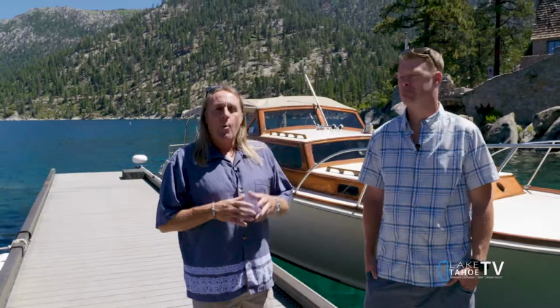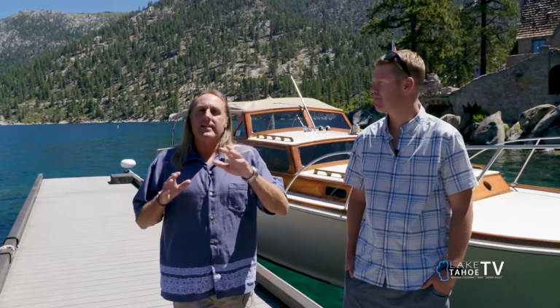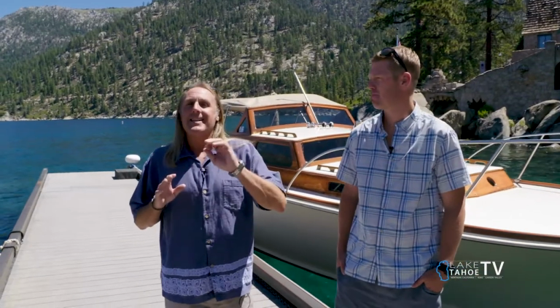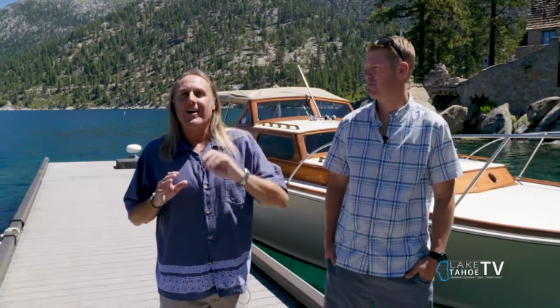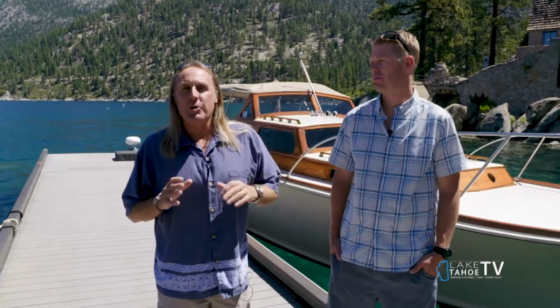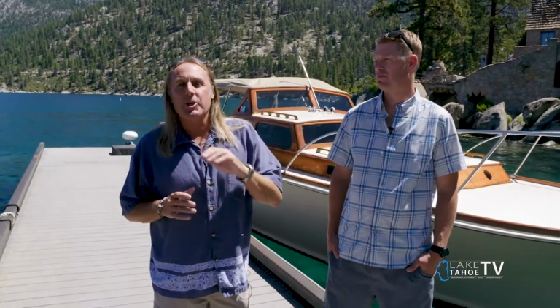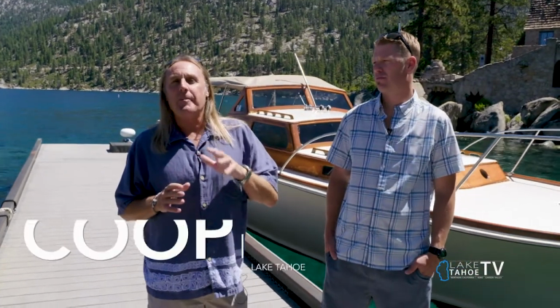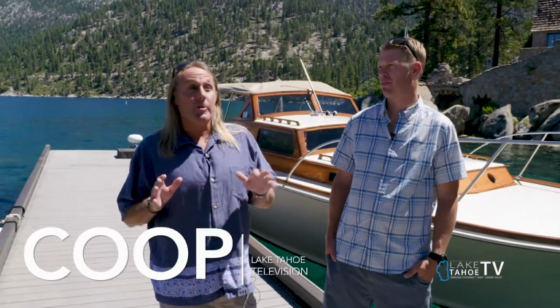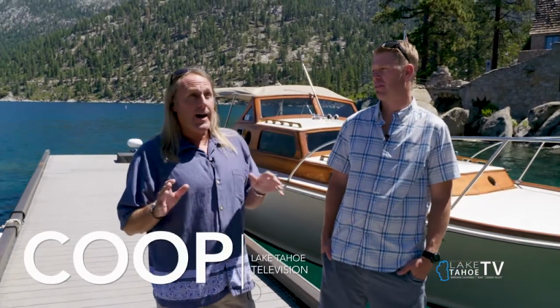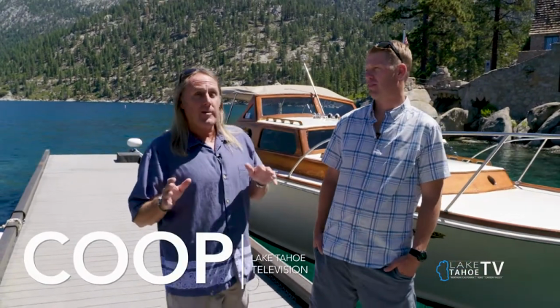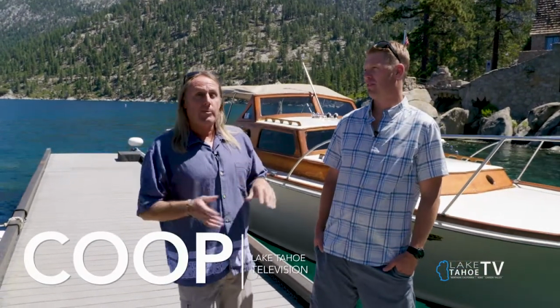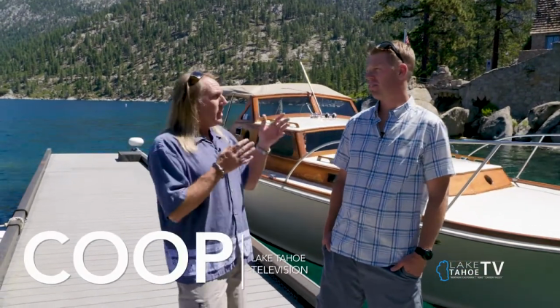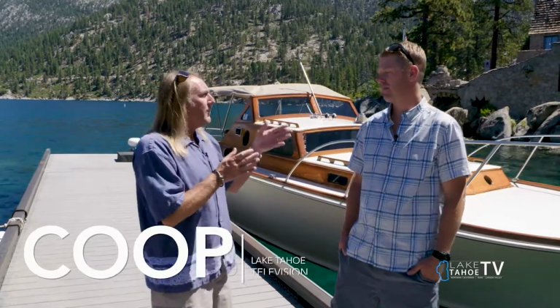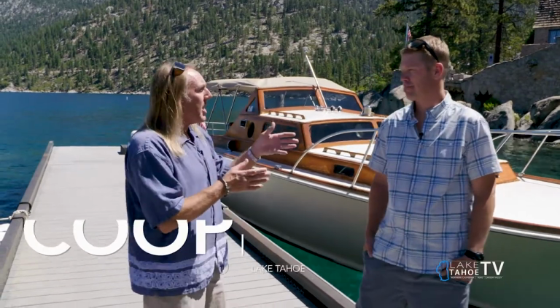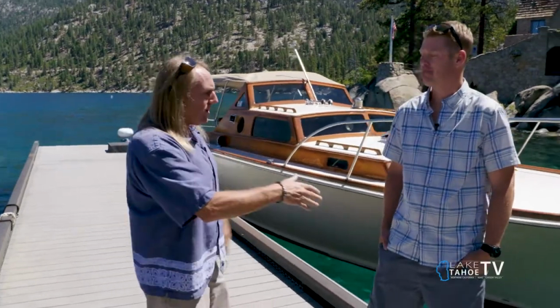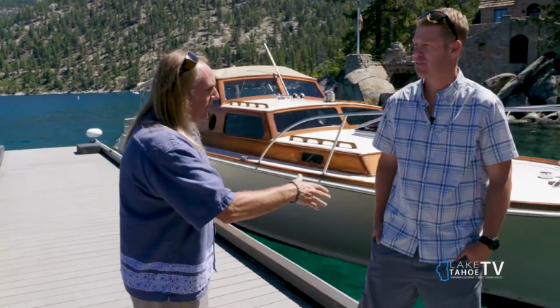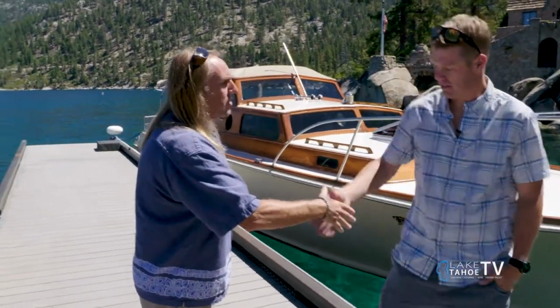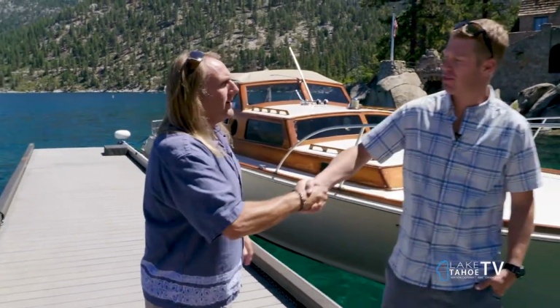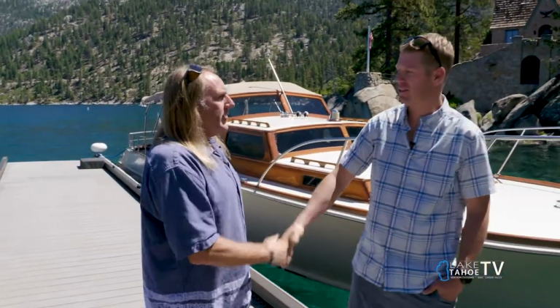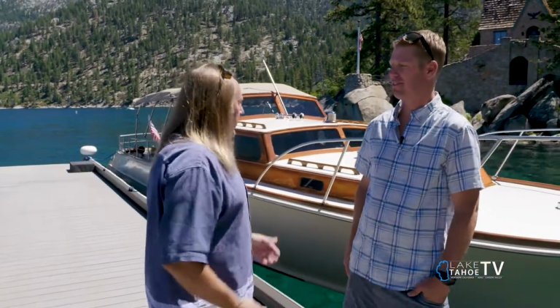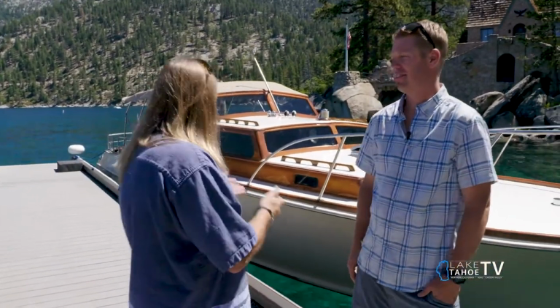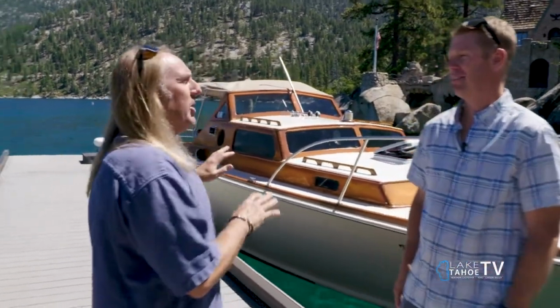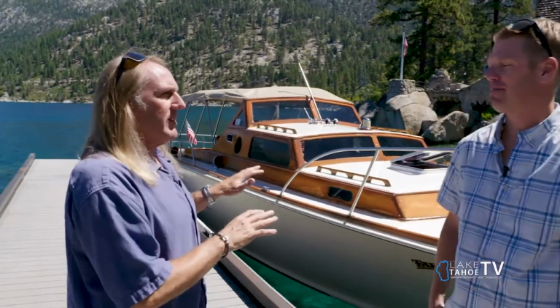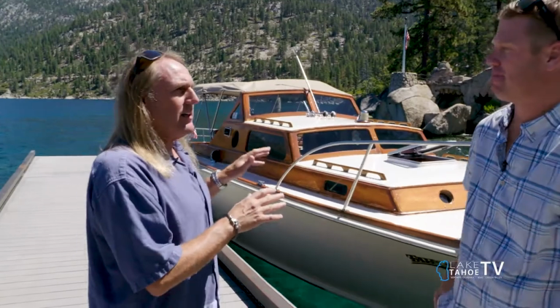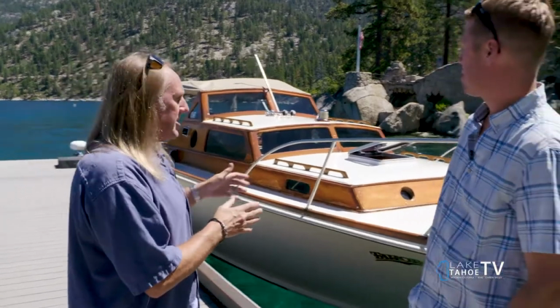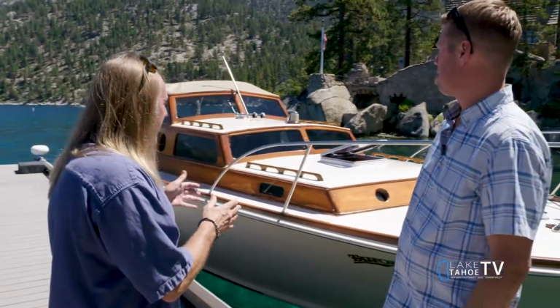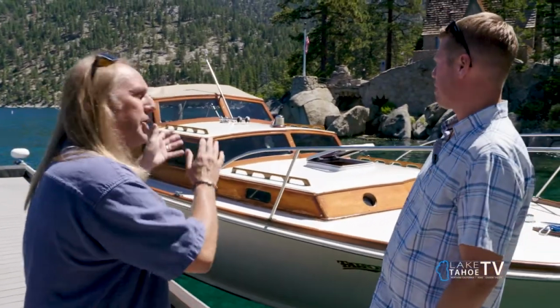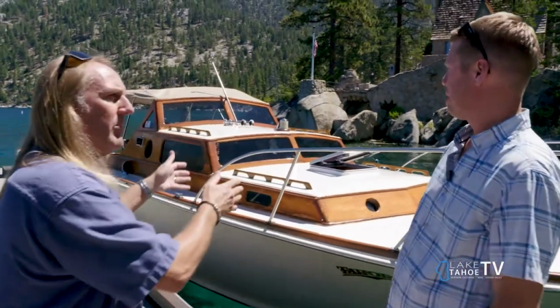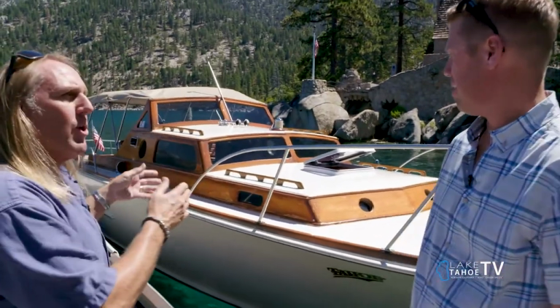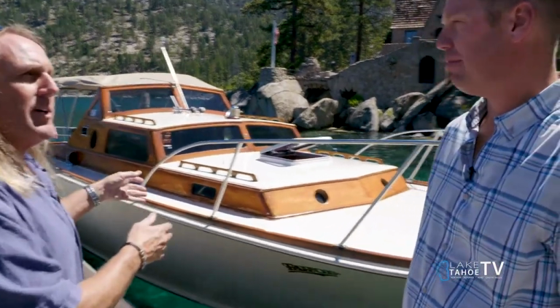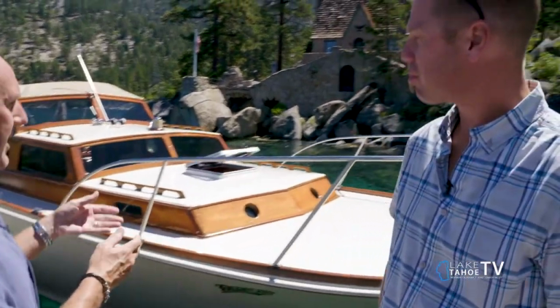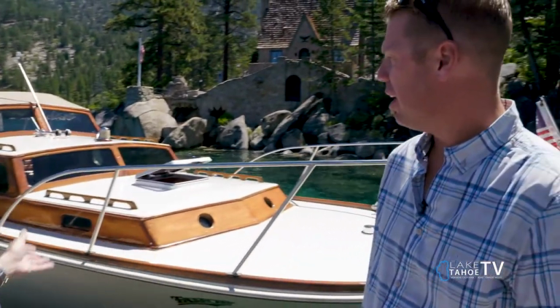Welcome back to the Tahoe Outdoor Show. My name is Koop and I am your host, and we're here at the Thunderbird Lodge with Chris Larson from Cruise Tahoe. Chris, thanks for coming on the show. Nice to see you again. This boat is beautiful — let's talk a little about this boat right here. This is your boat and your operation, tell me about this.